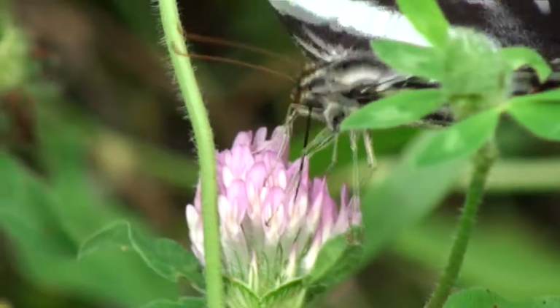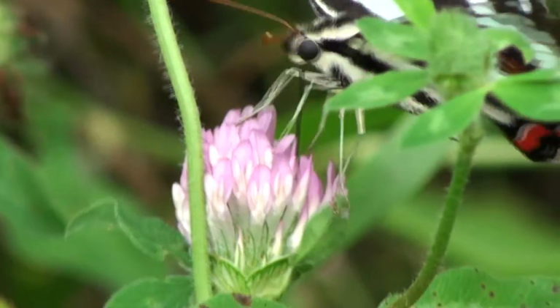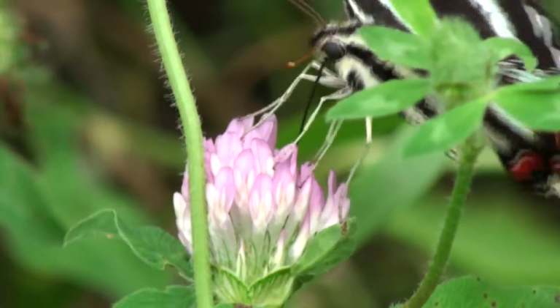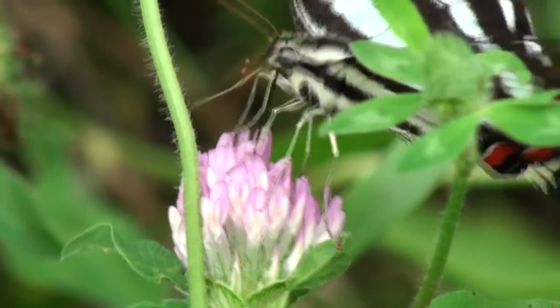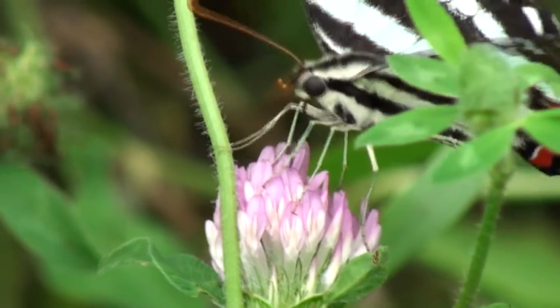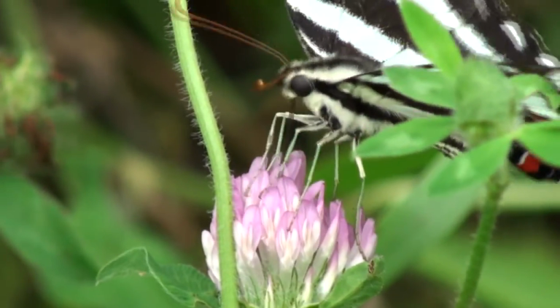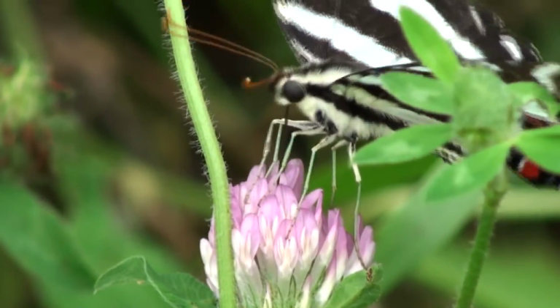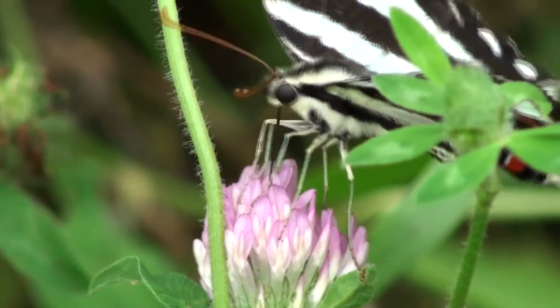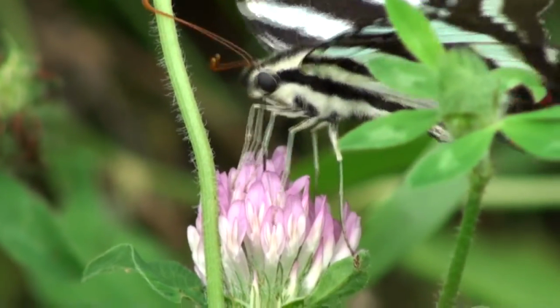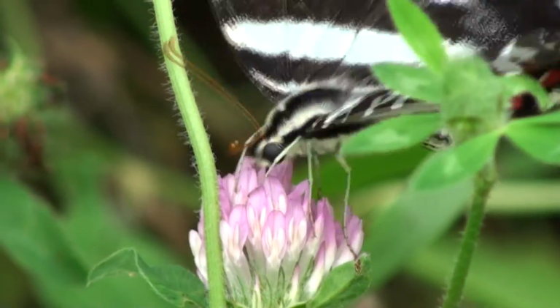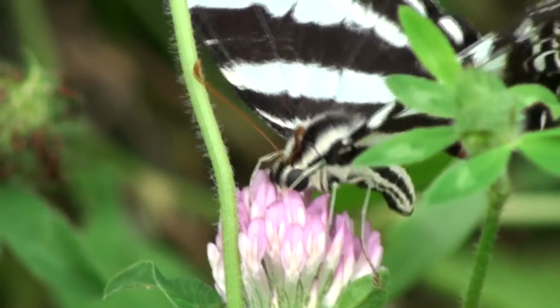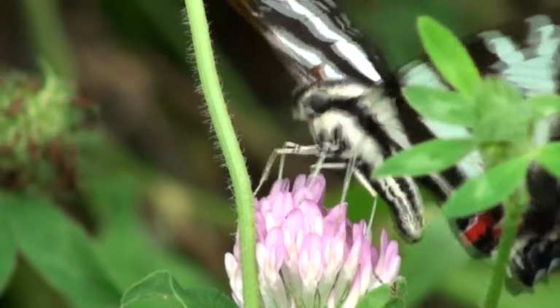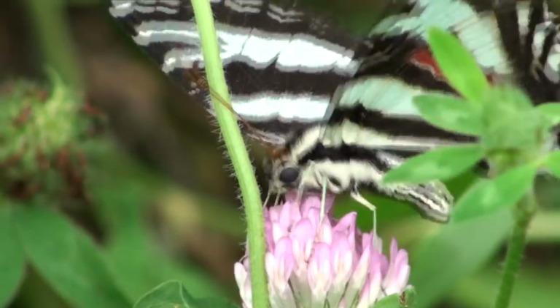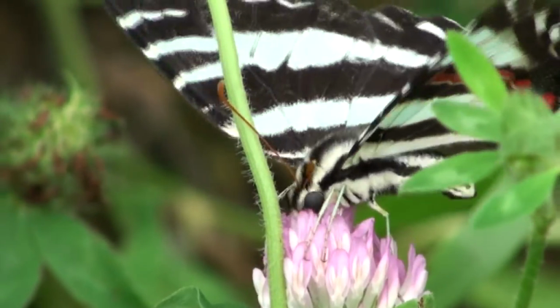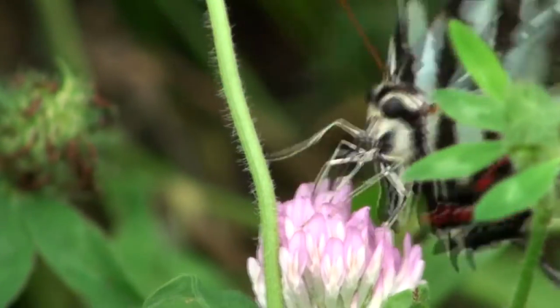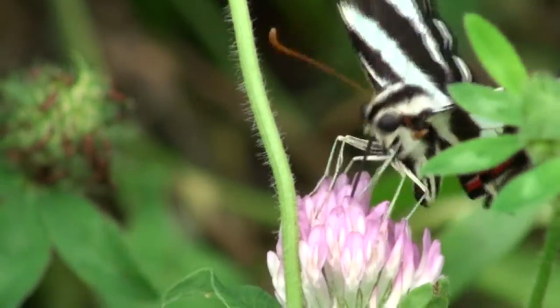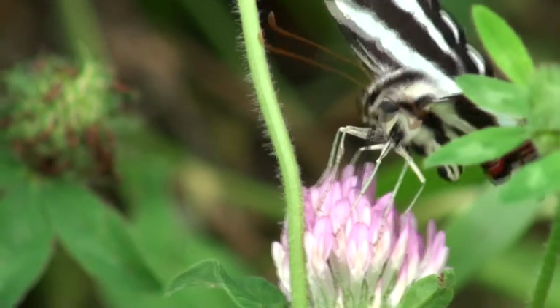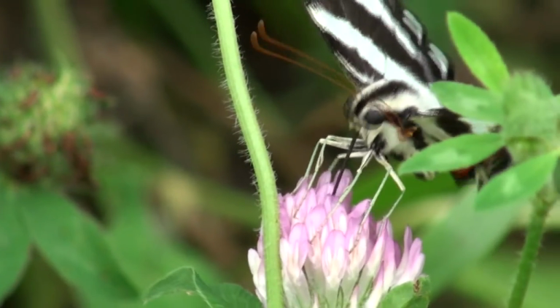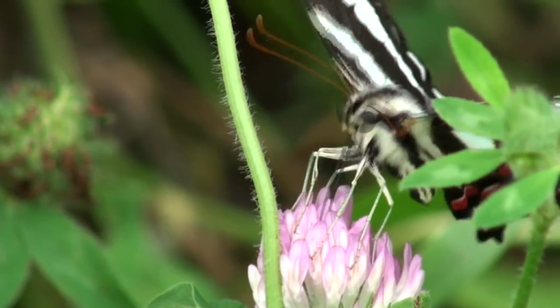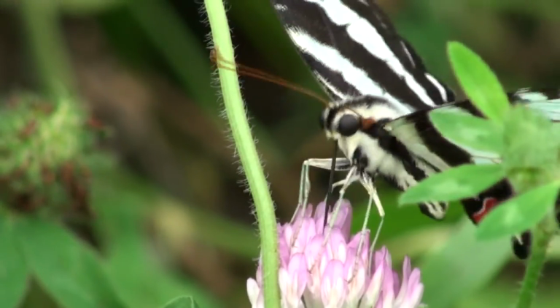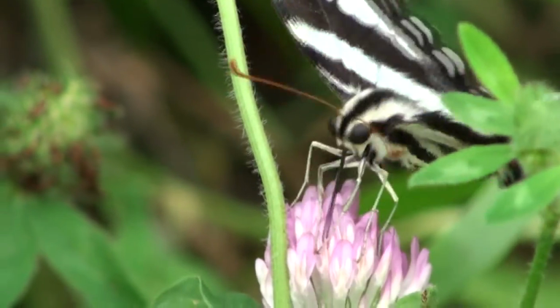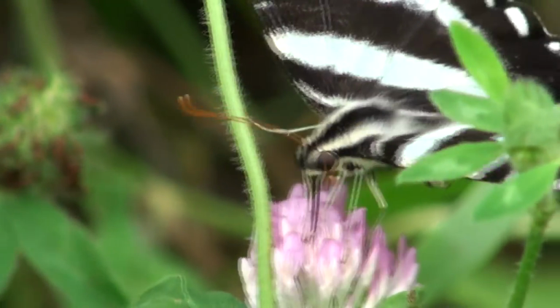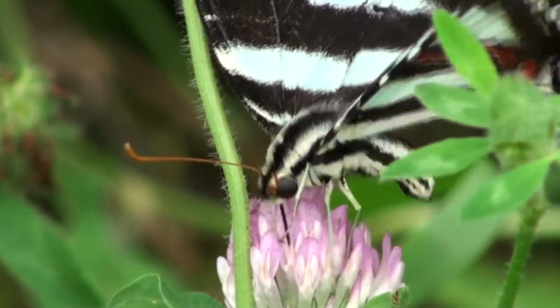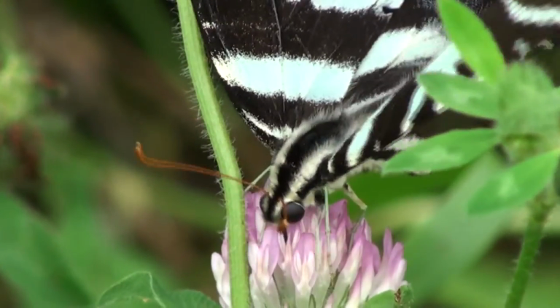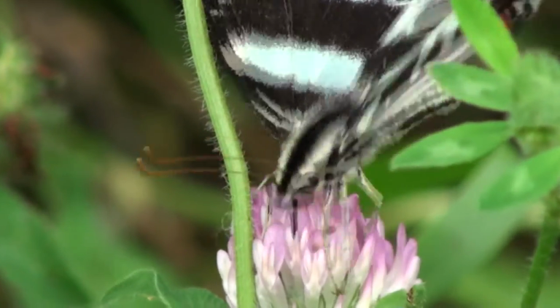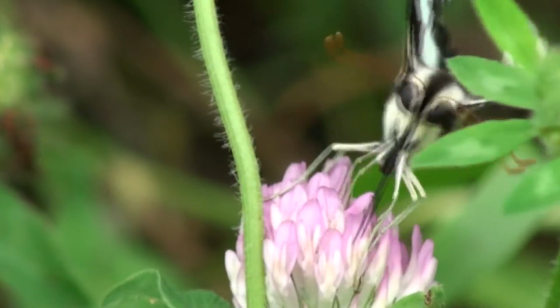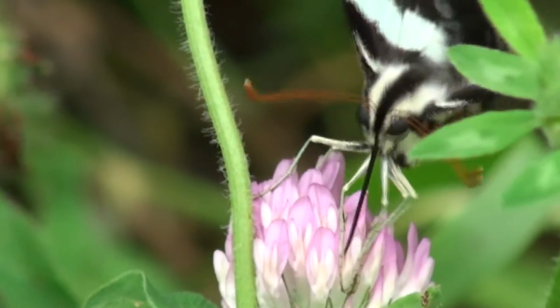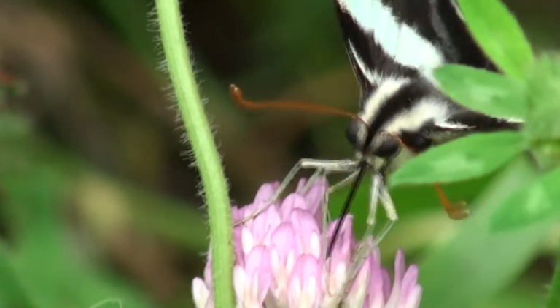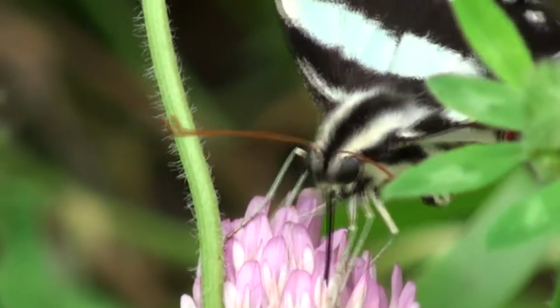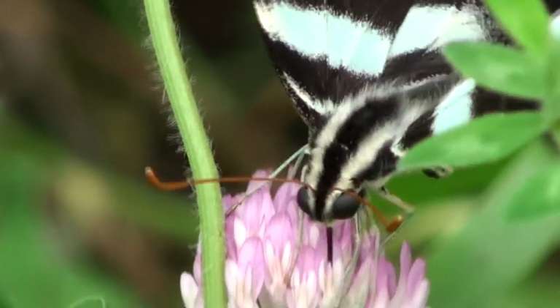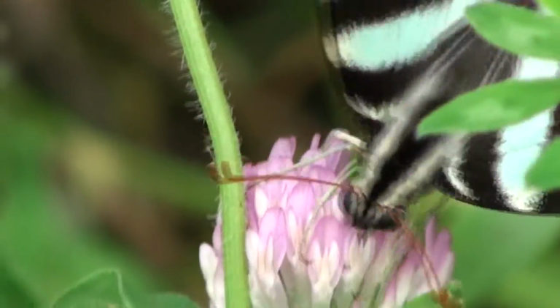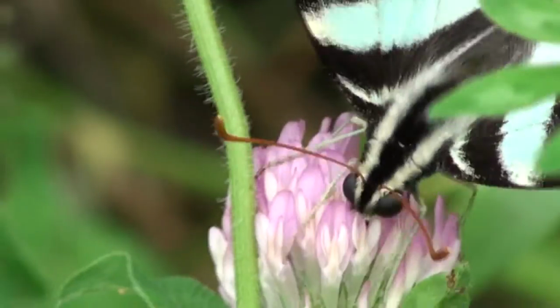This is a zebra swallowtail butterfly. It is one of the most stunningly beautiful sights in Bartlesville during the middle of the summer.